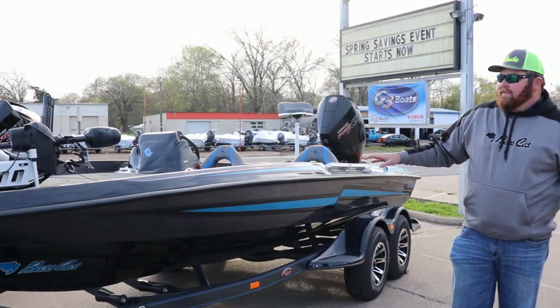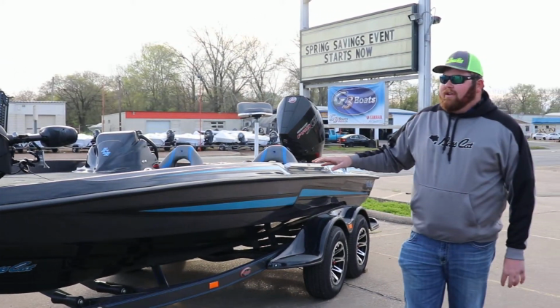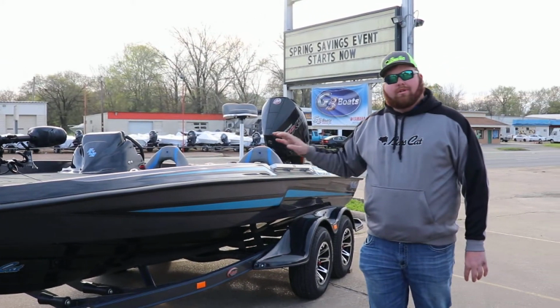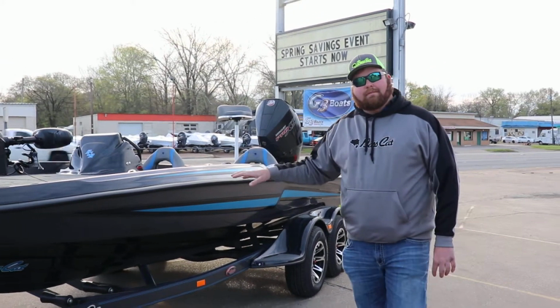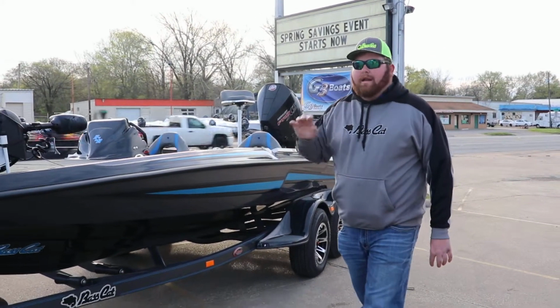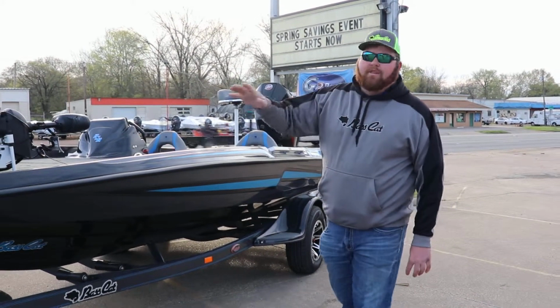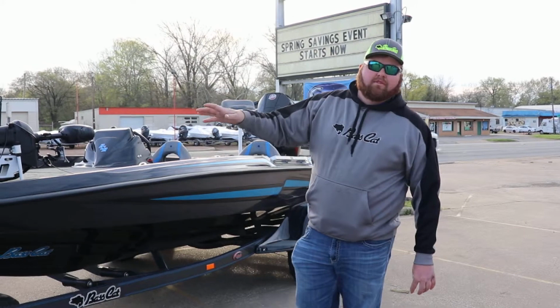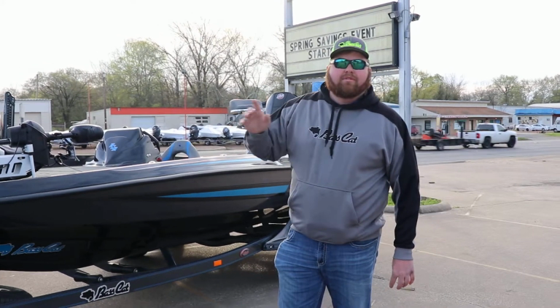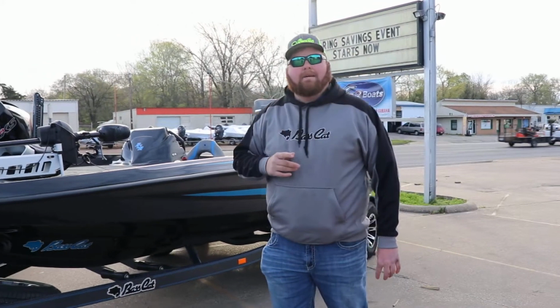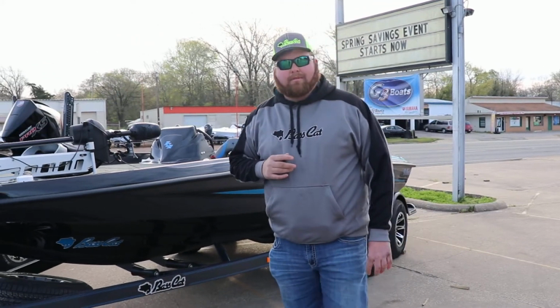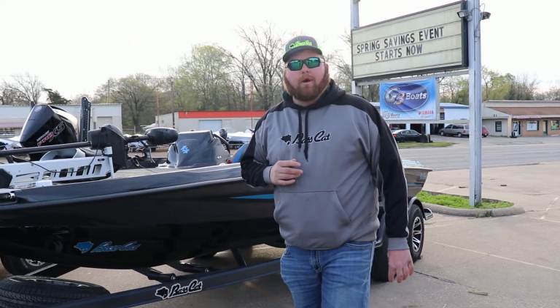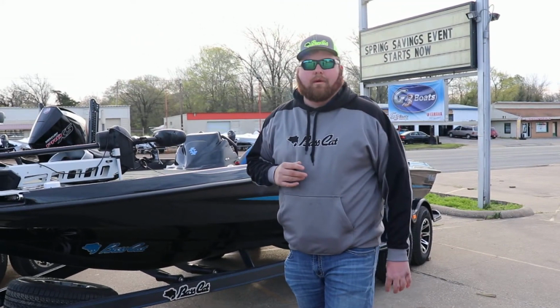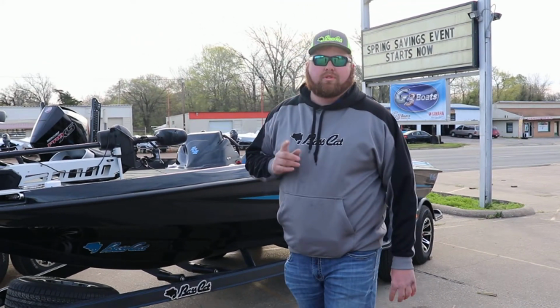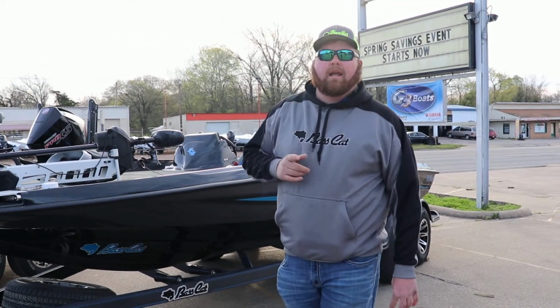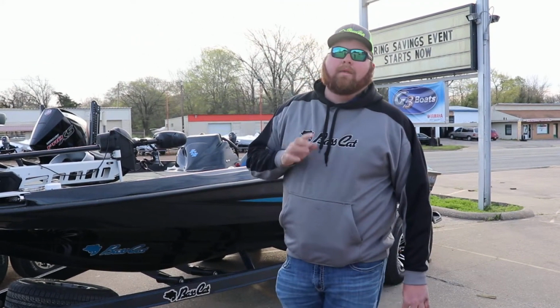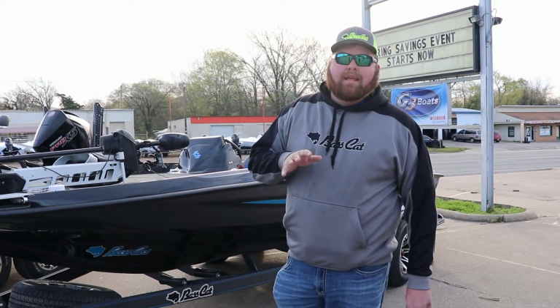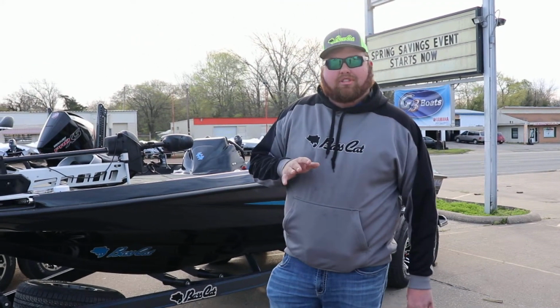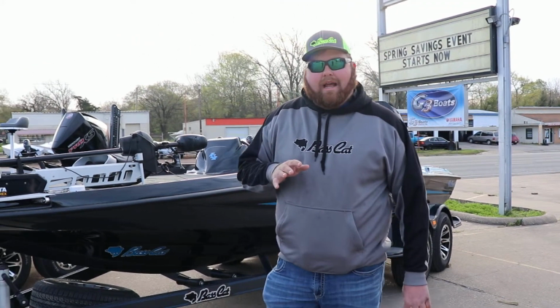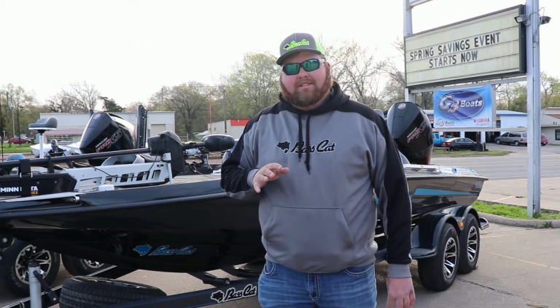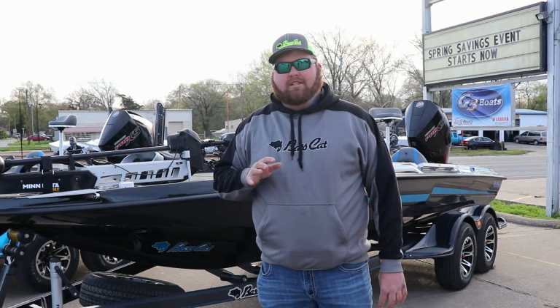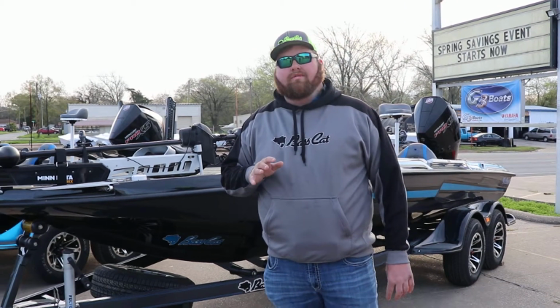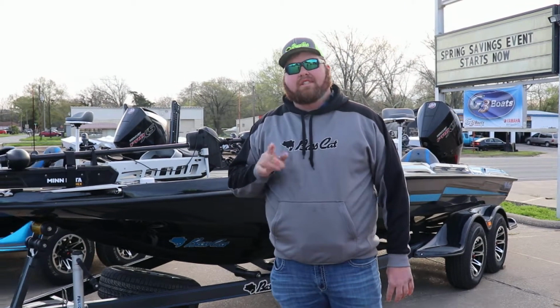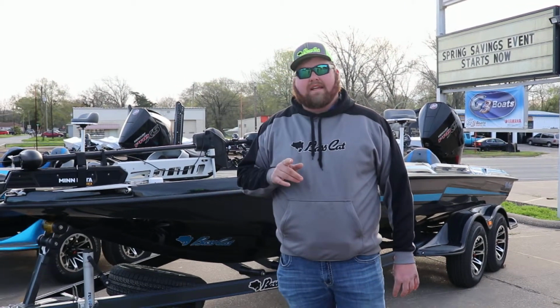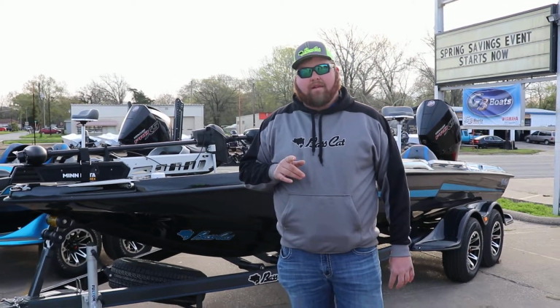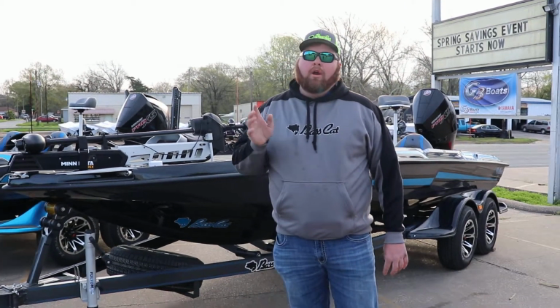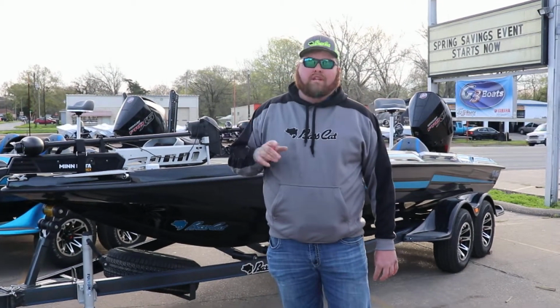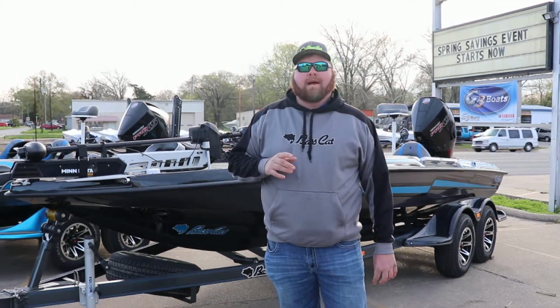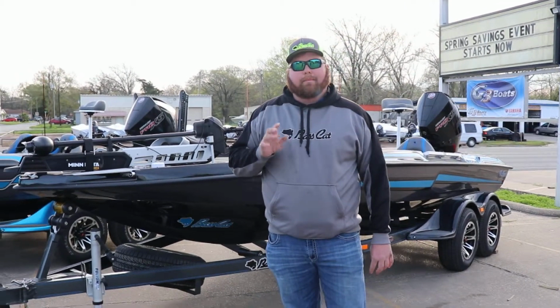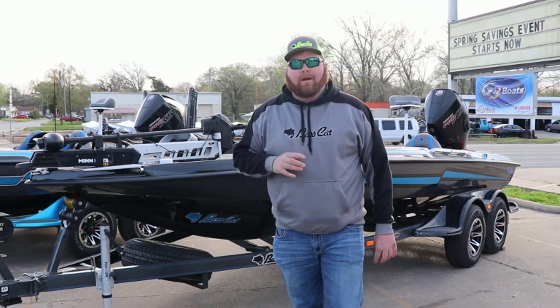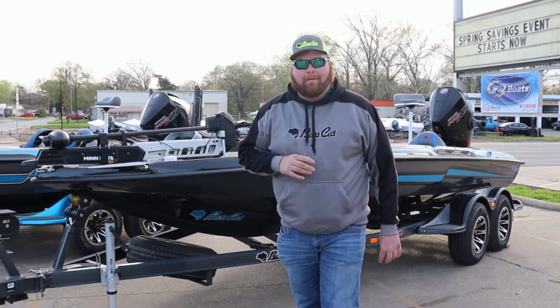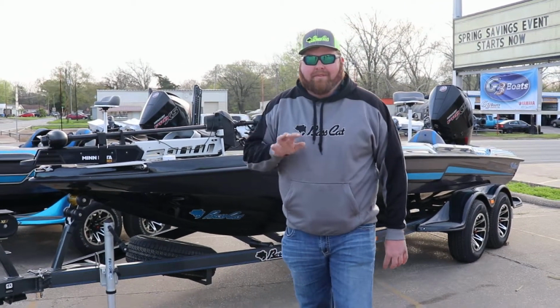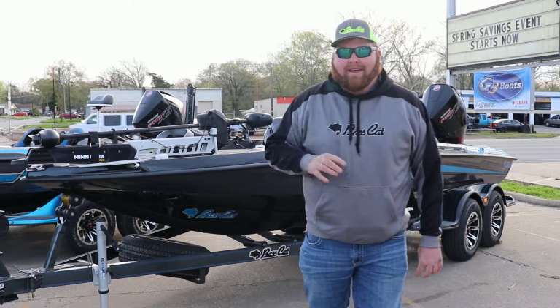If you have any questions on this model or any of my other inventory, check out my website, RossMotorsports.com. Give us a shout at 936-634-6711, or just come on by the shop. We're right here on Raver. Thank y'all.